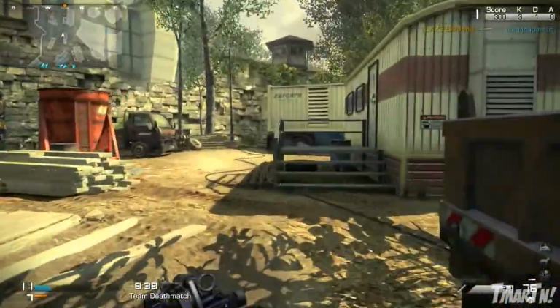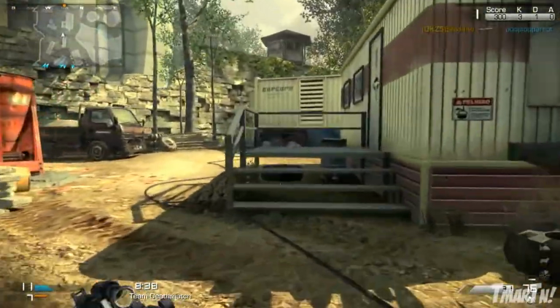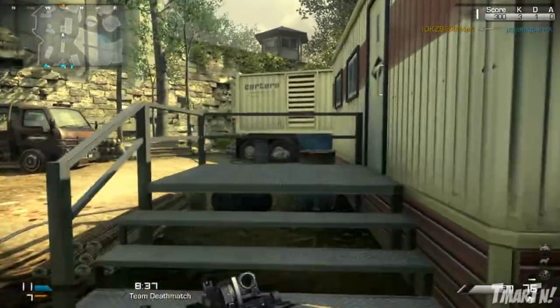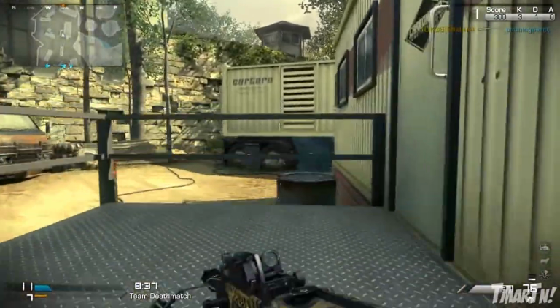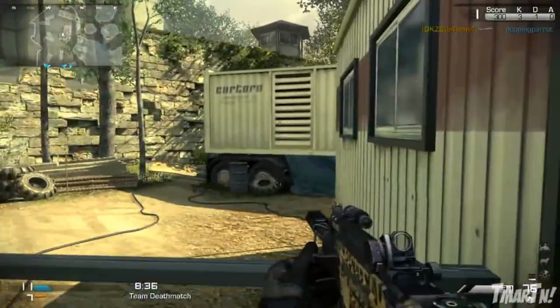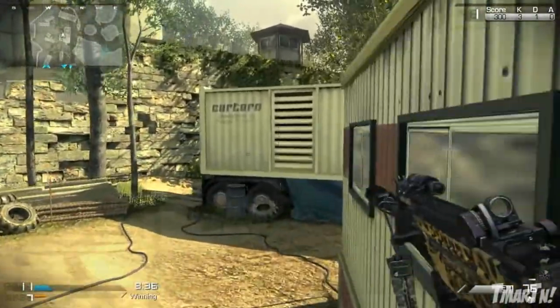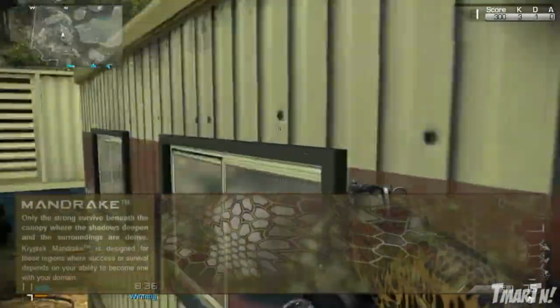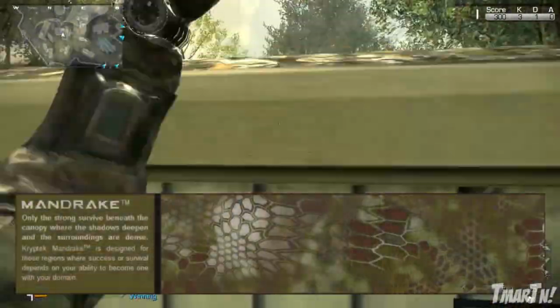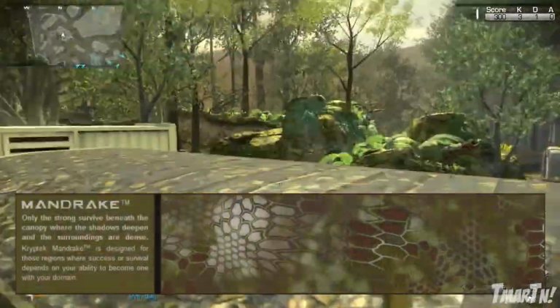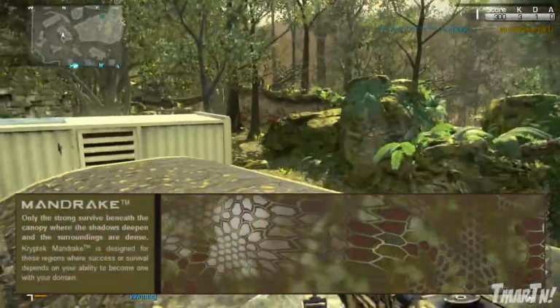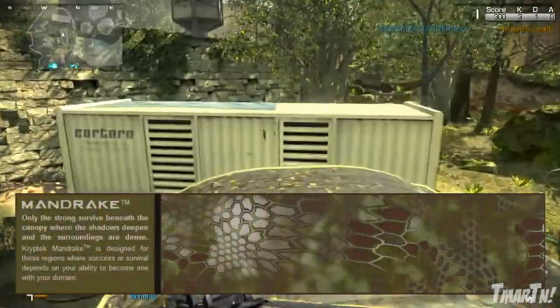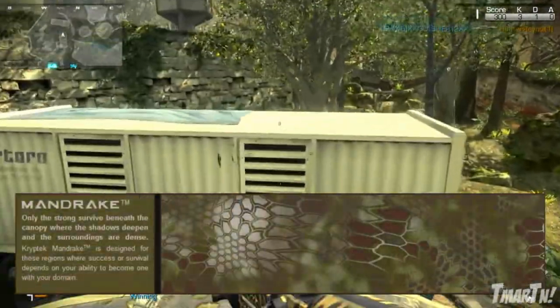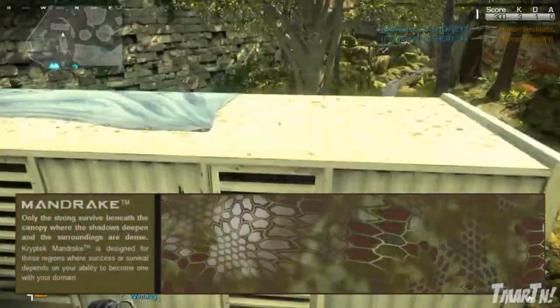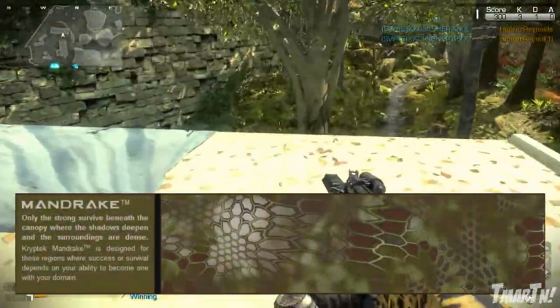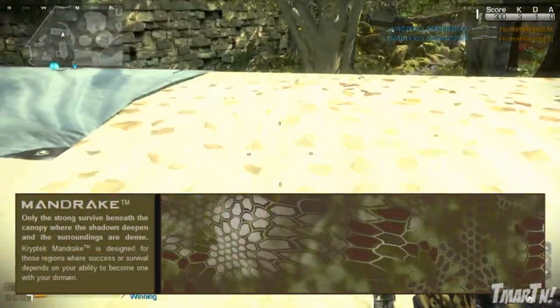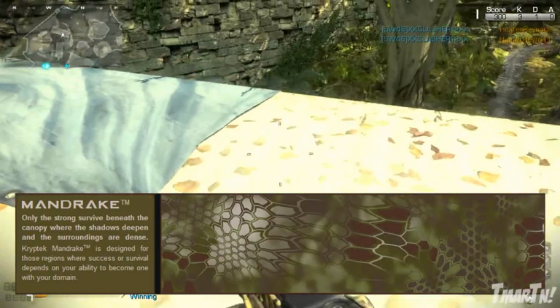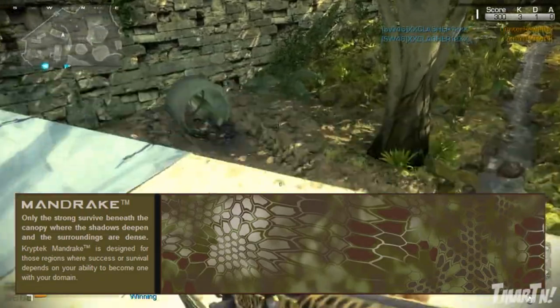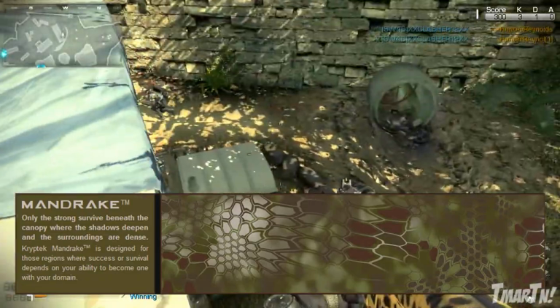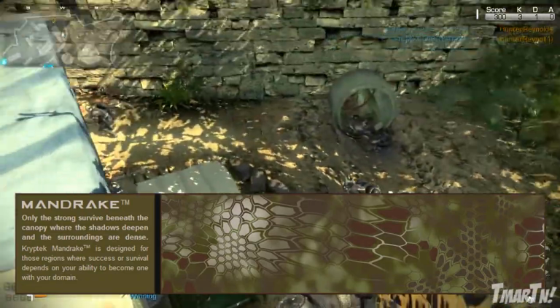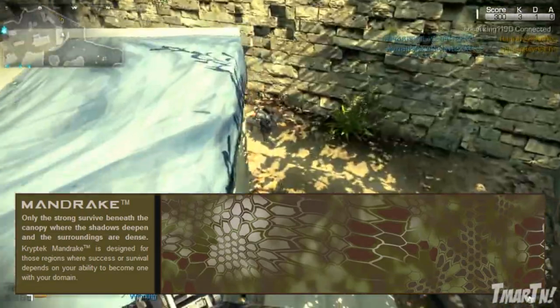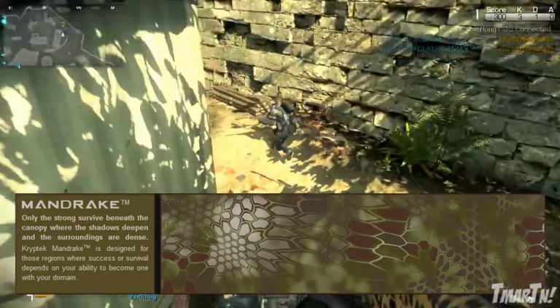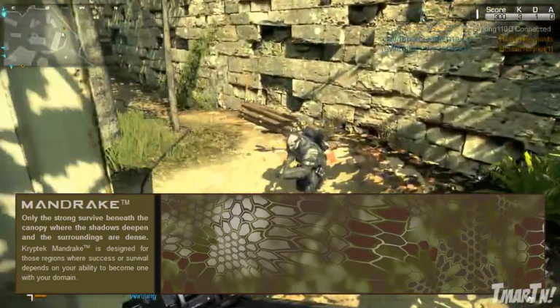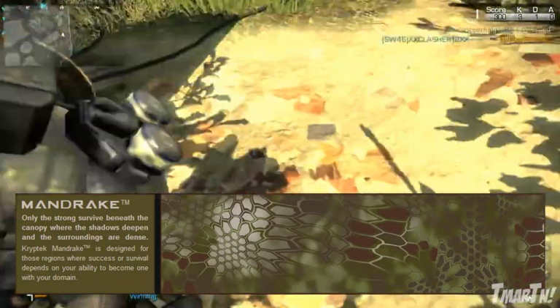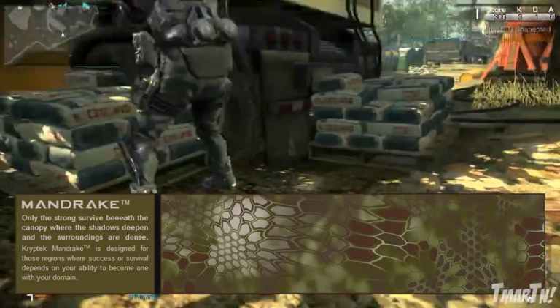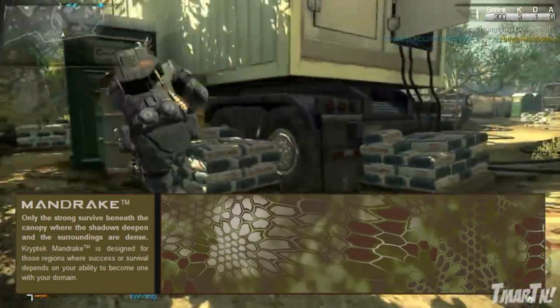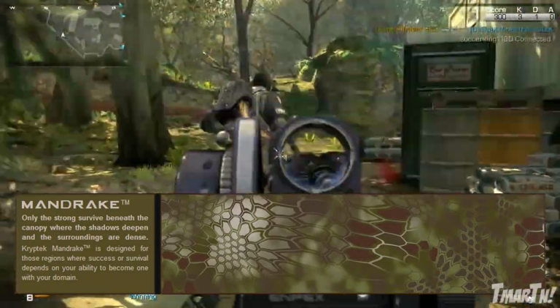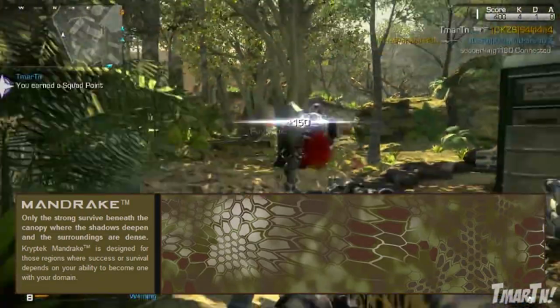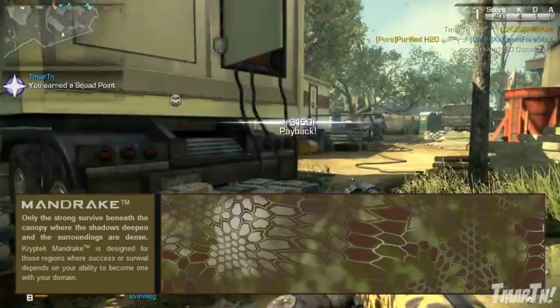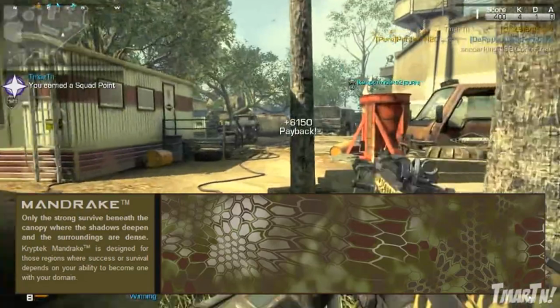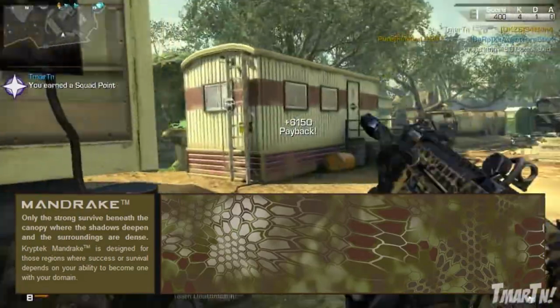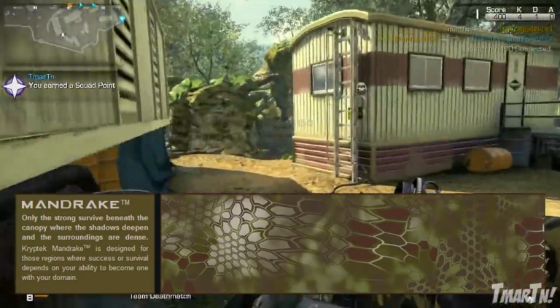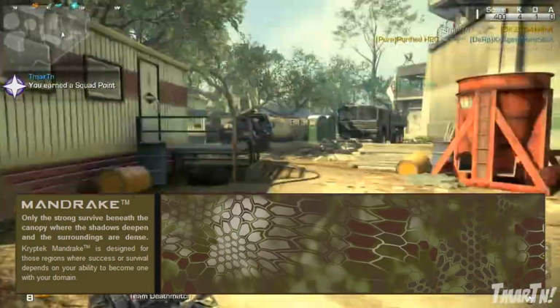First up, the first camo we have here is Mandrake. 'Only the strong survive beneath the canopy where the shadows deepen and the surroundings are dense. Cryptic Mandrake is designed for those regions where success or survival depends on your ability to become one with your domain.'